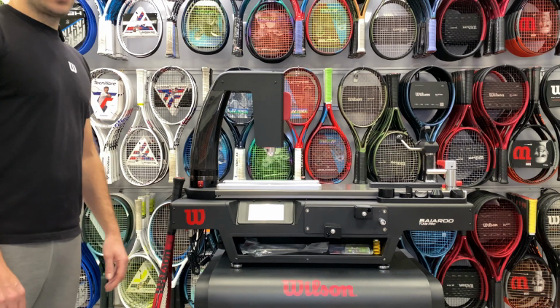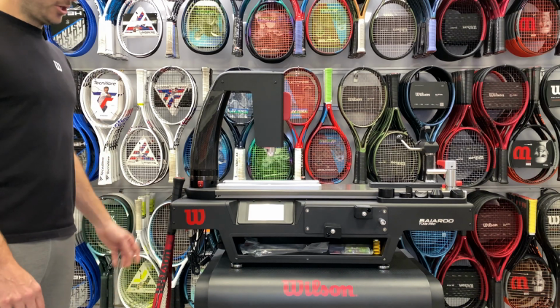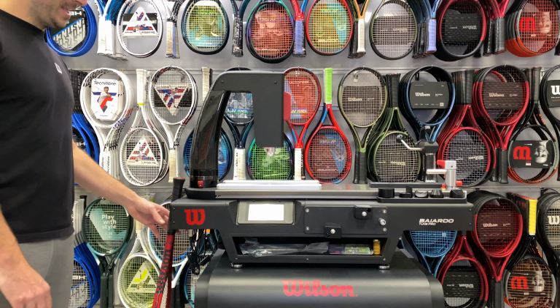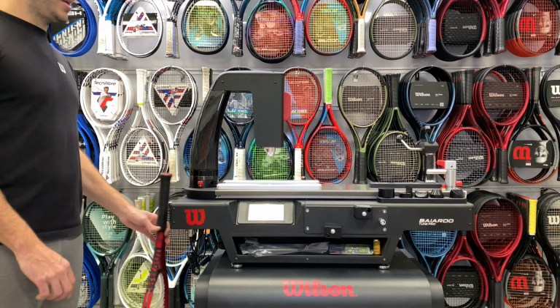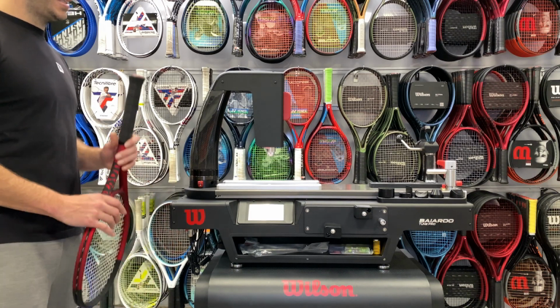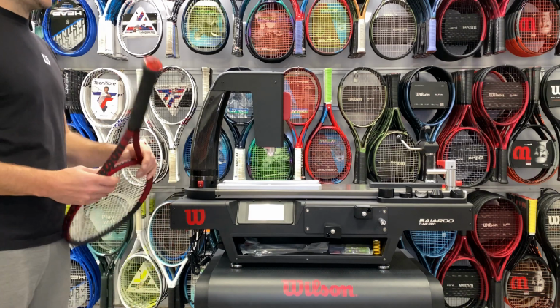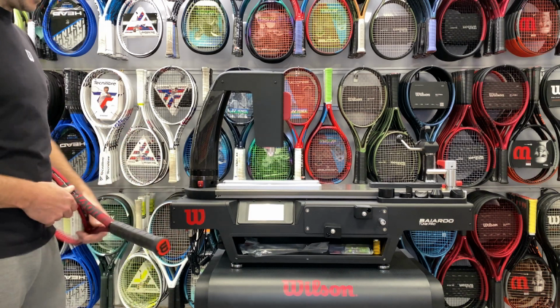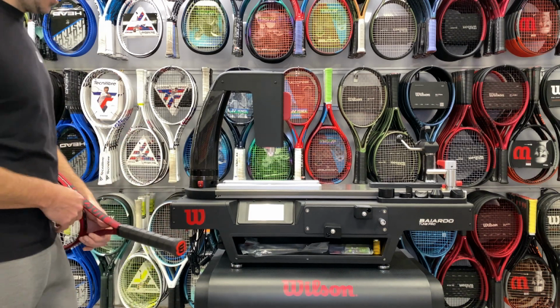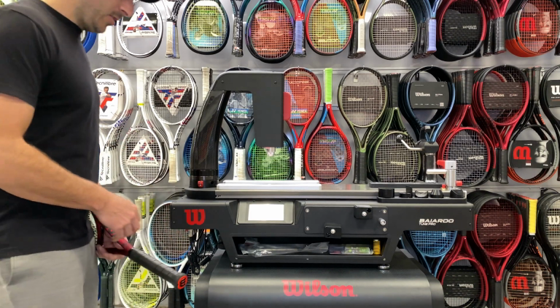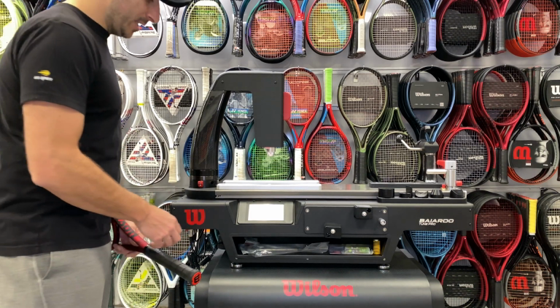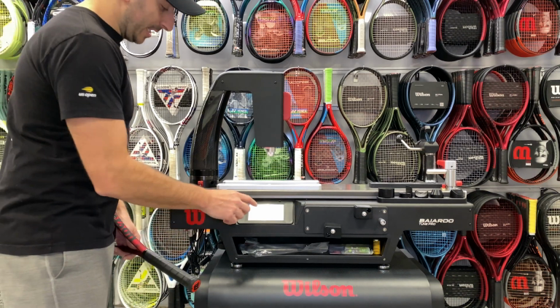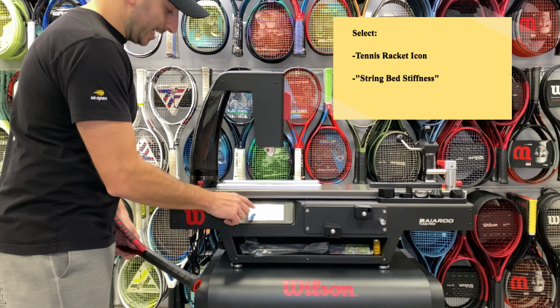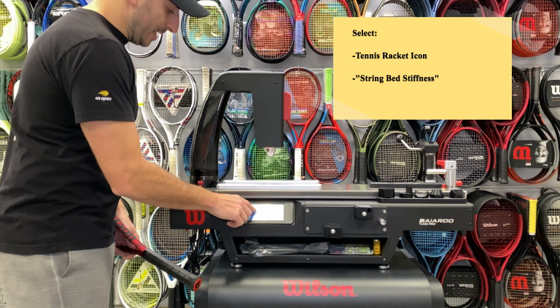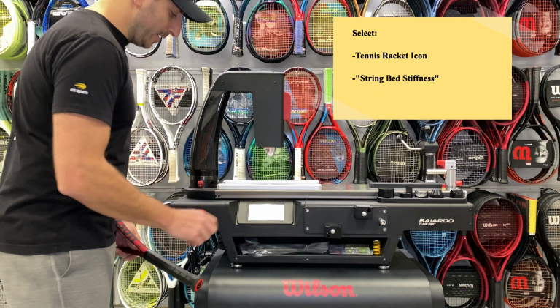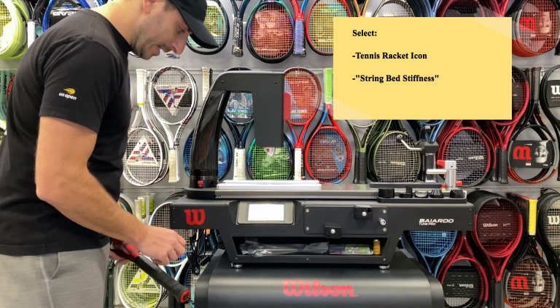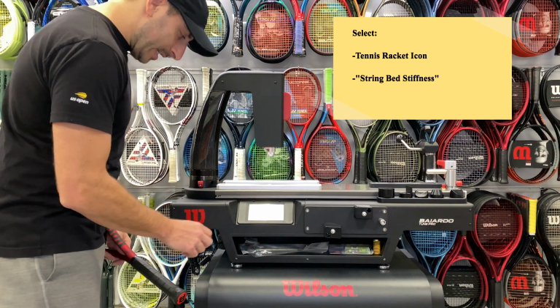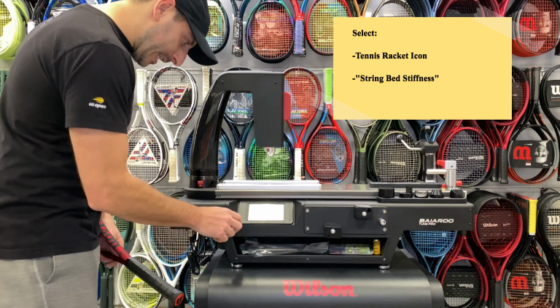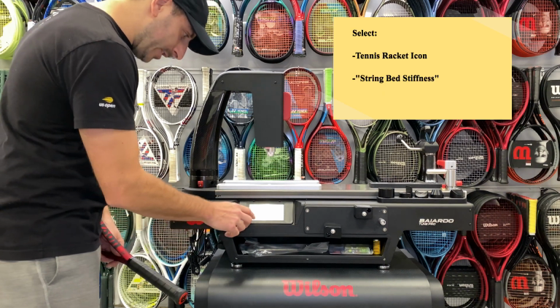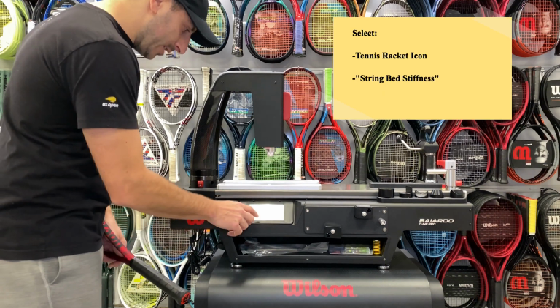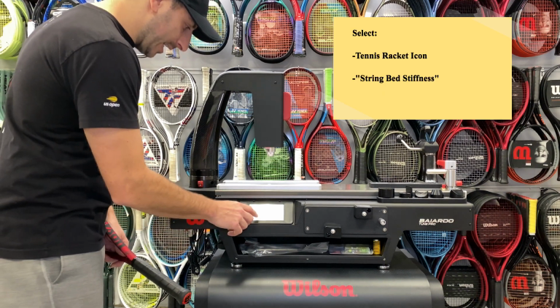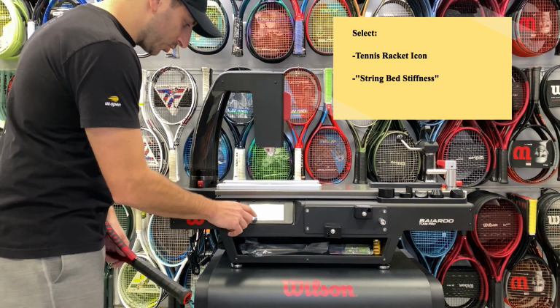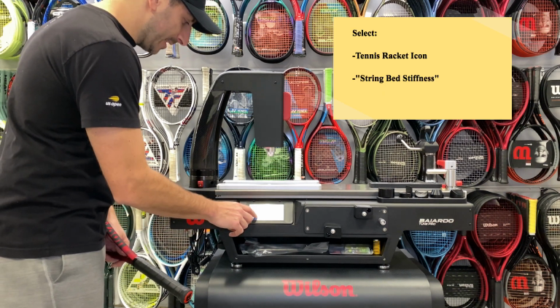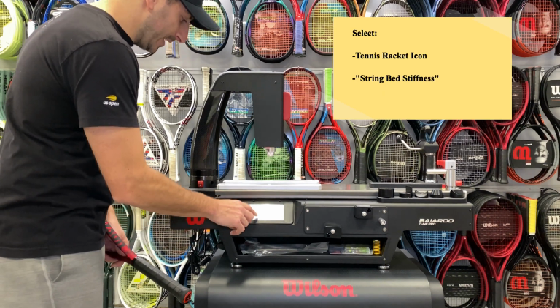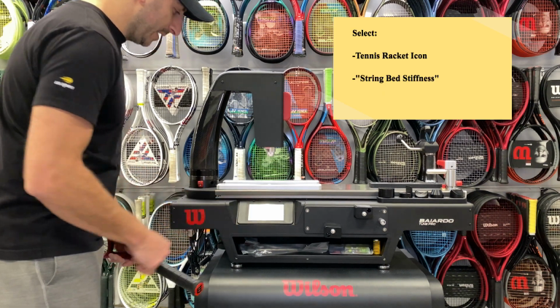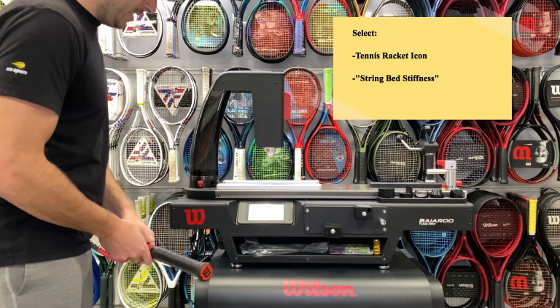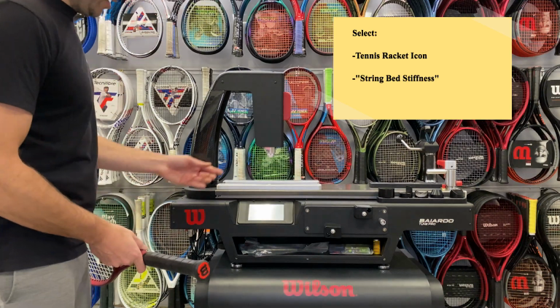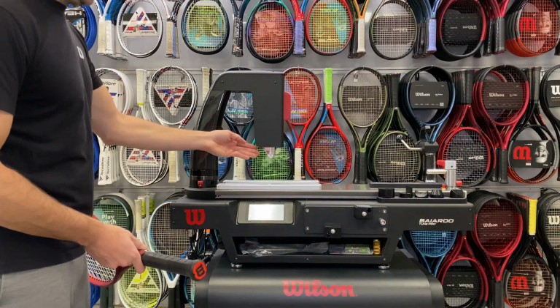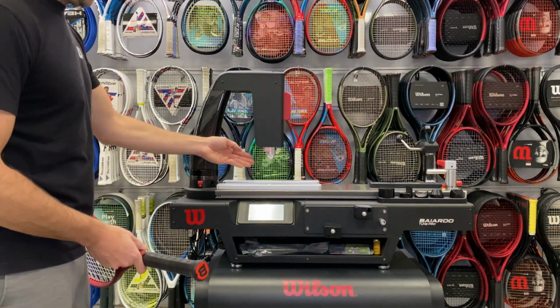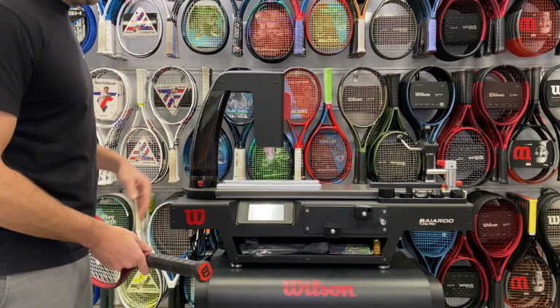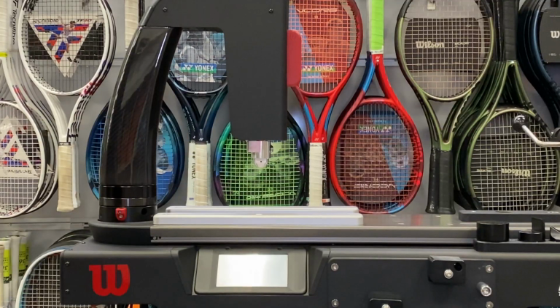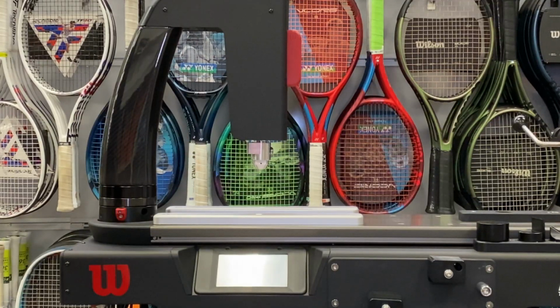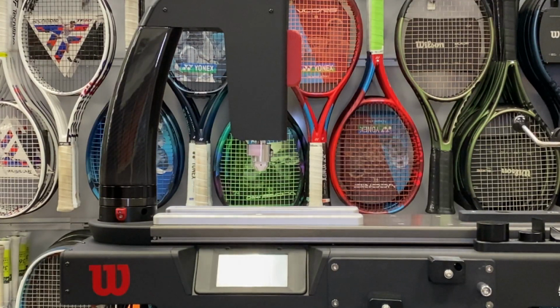To determine the string bed stiffness for a racket, you're going to select Tennis from the main menu. Secondly, you're going to select String Bed Stiffness. You're going to notice that the actuator is going to lower a bit.